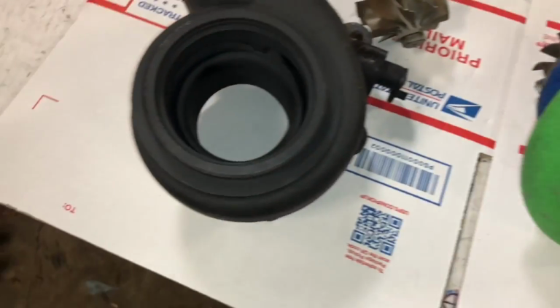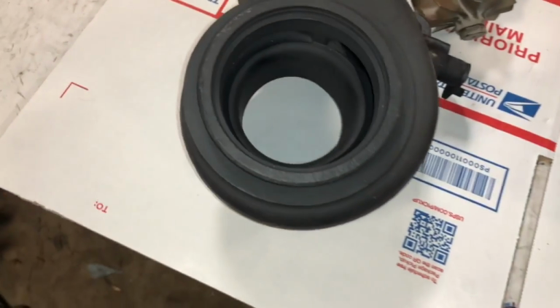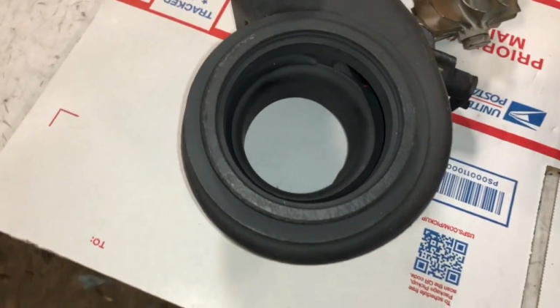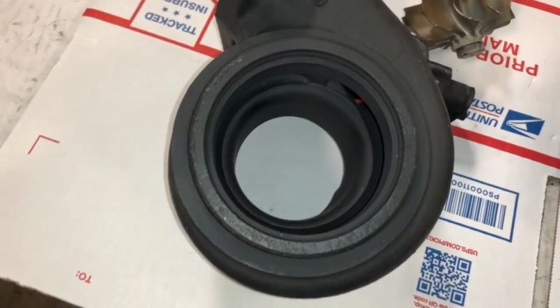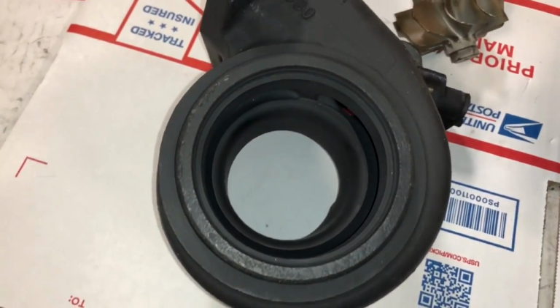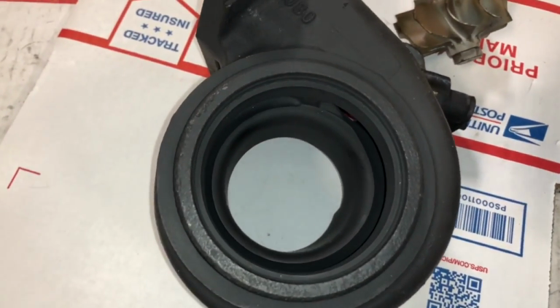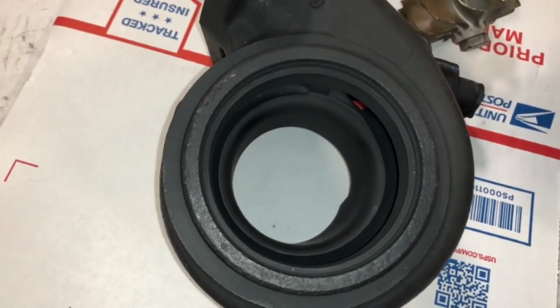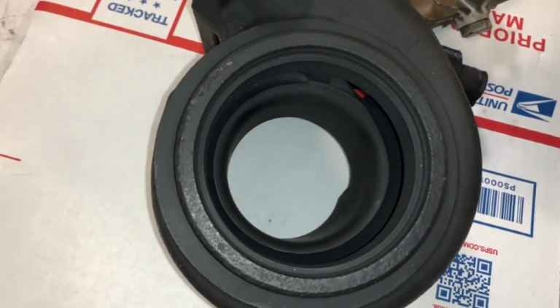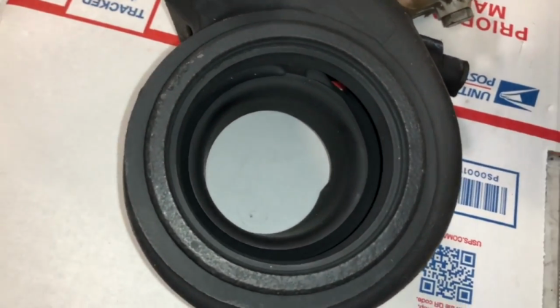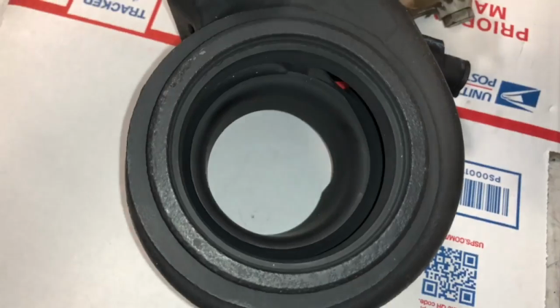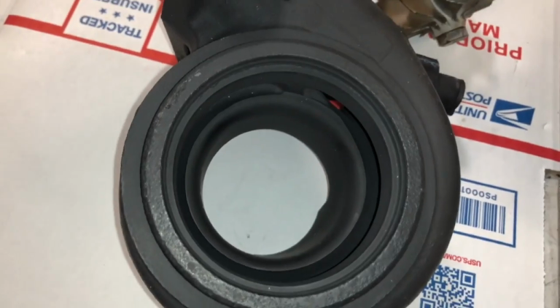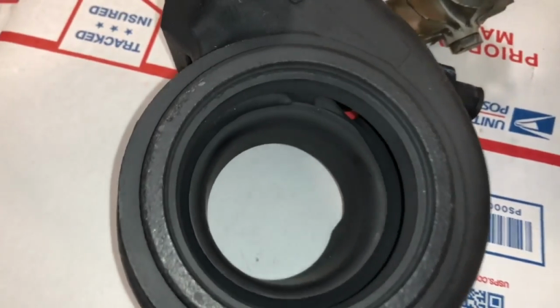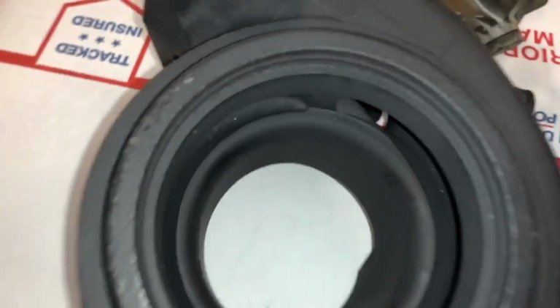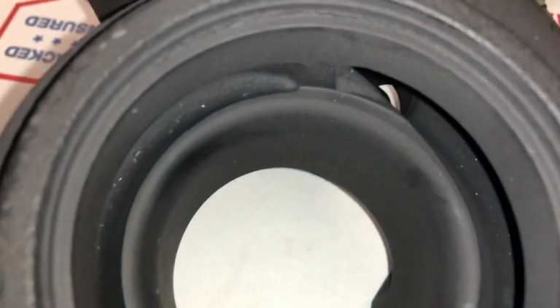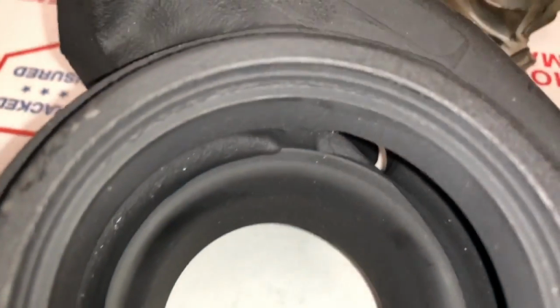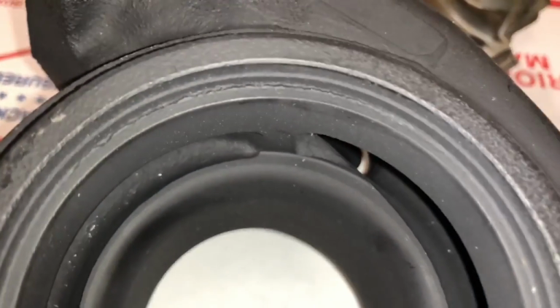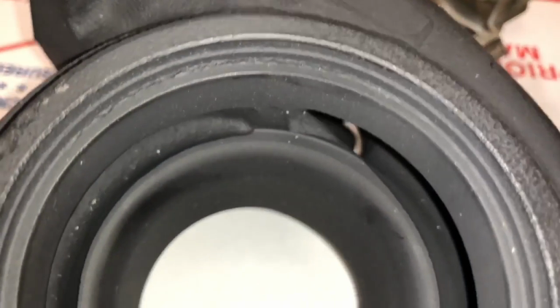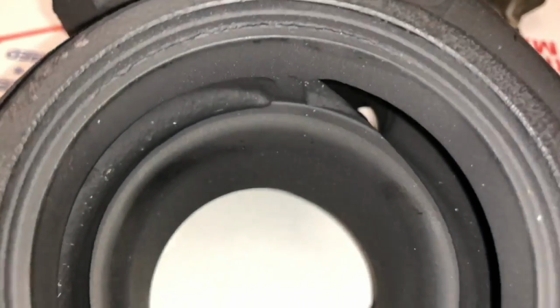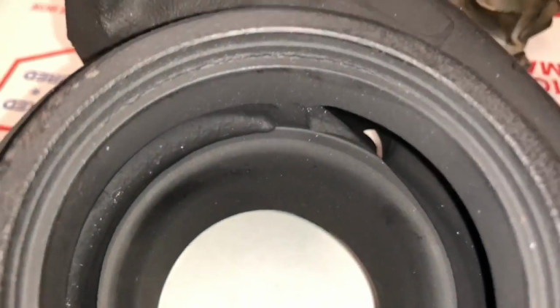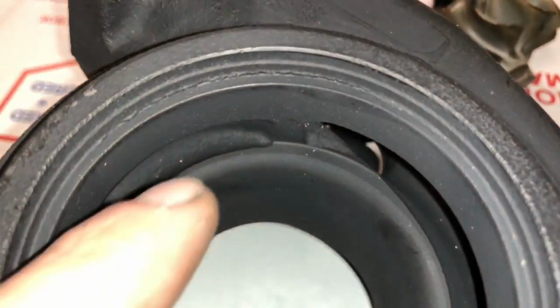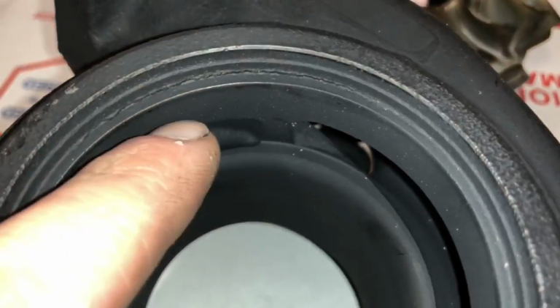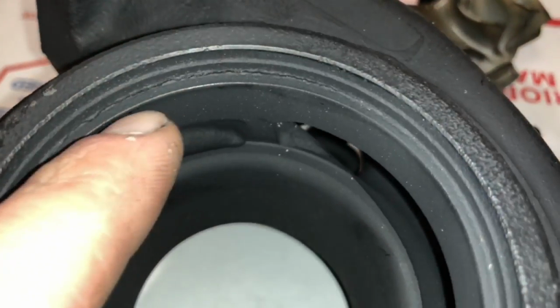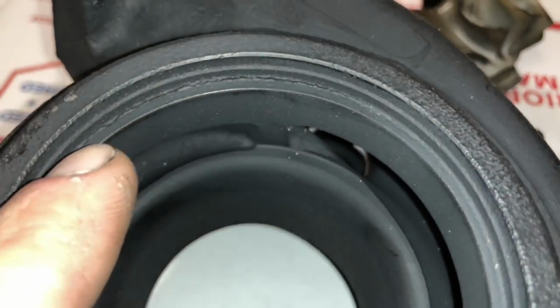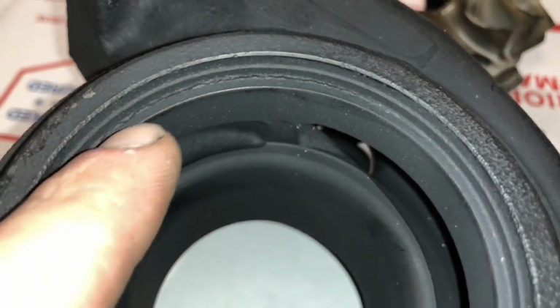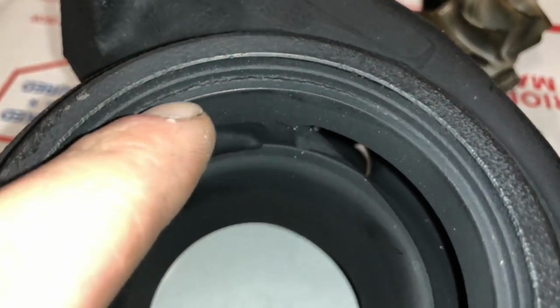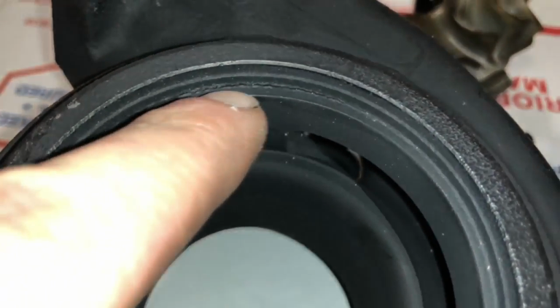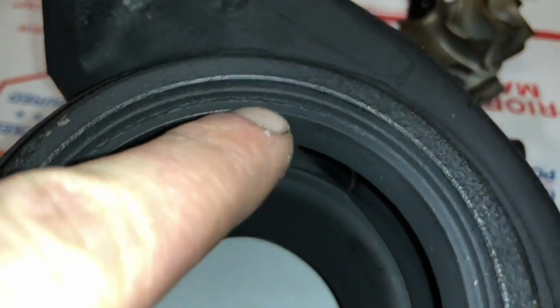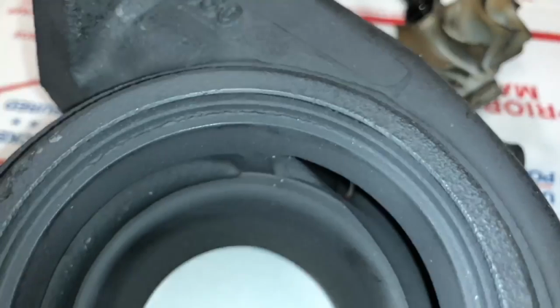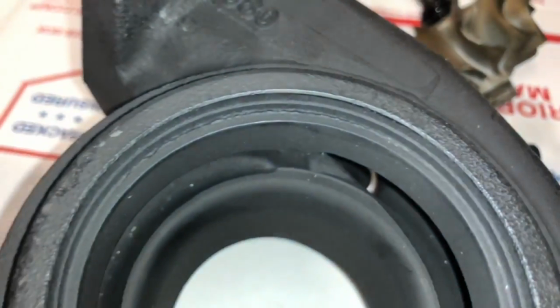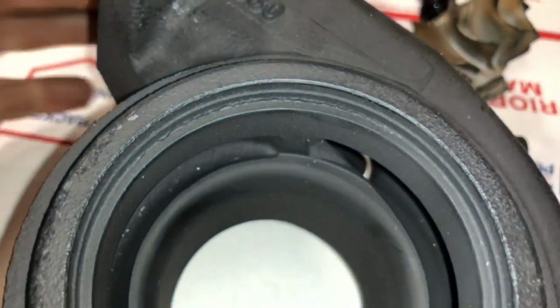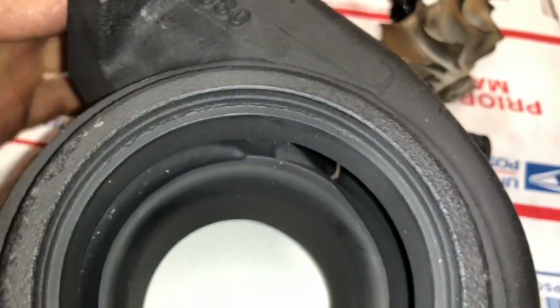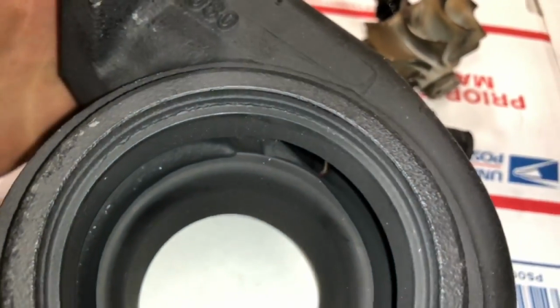You could also machine it to a TD06H if you want. This is the original turbine housing — I ended up replacing it because it's cracked right across here, all the way through.